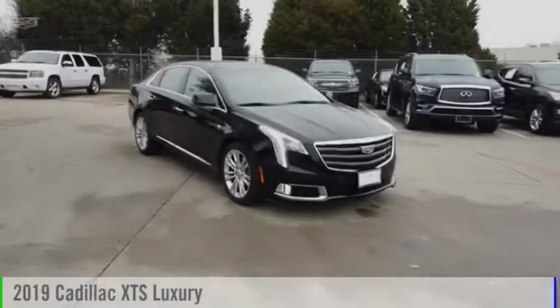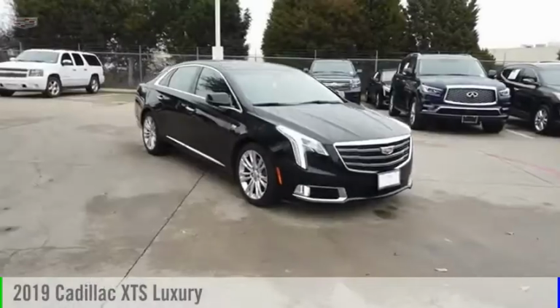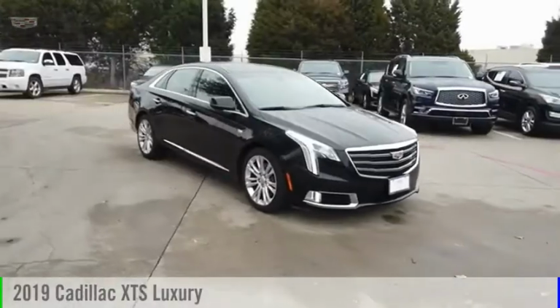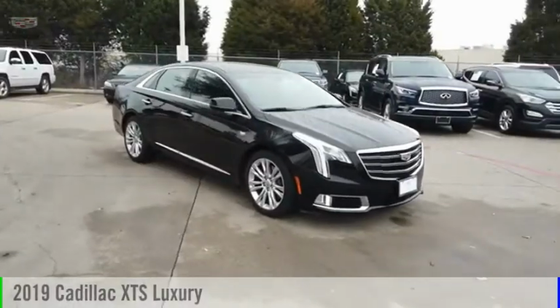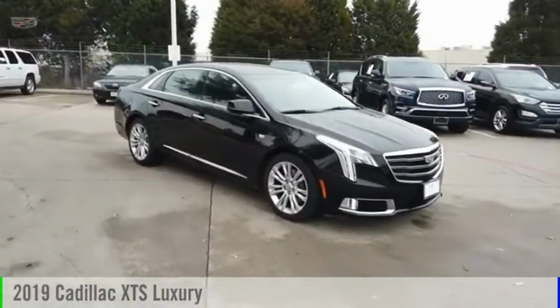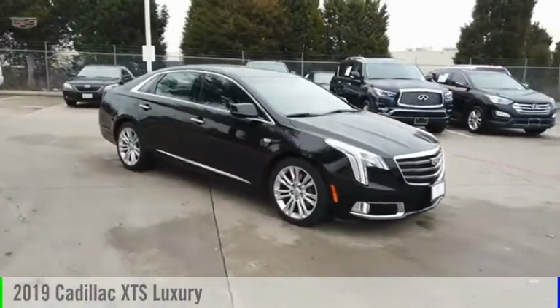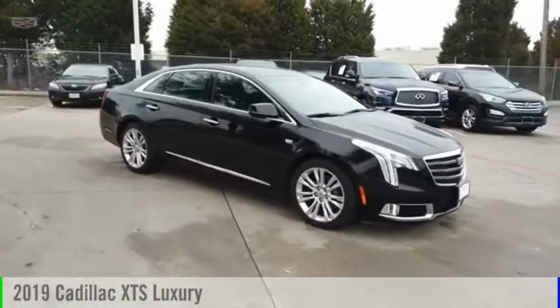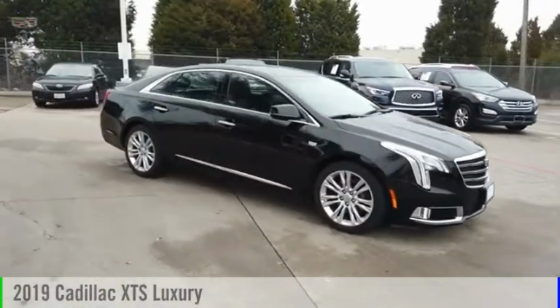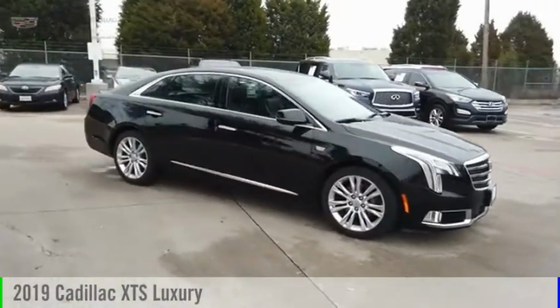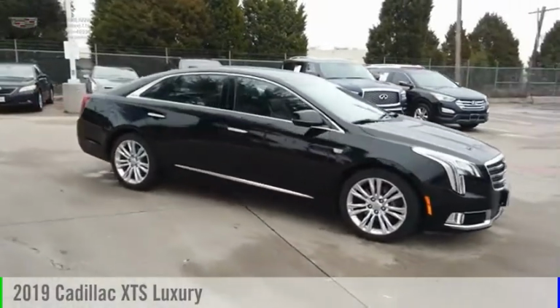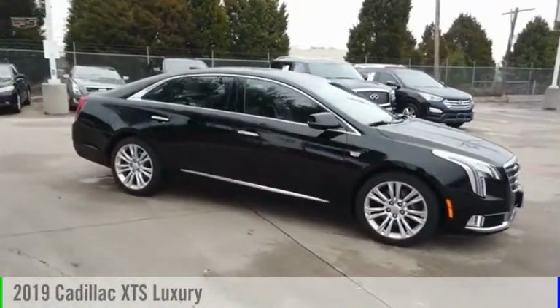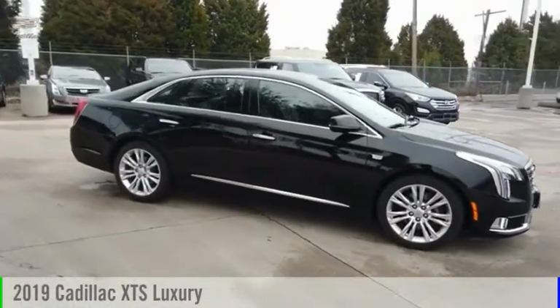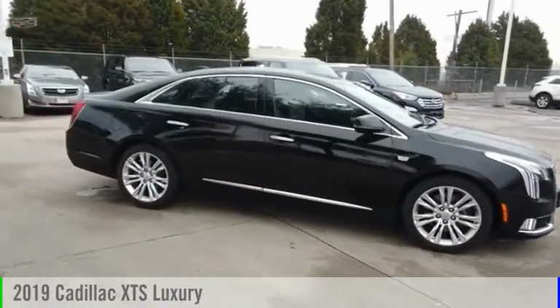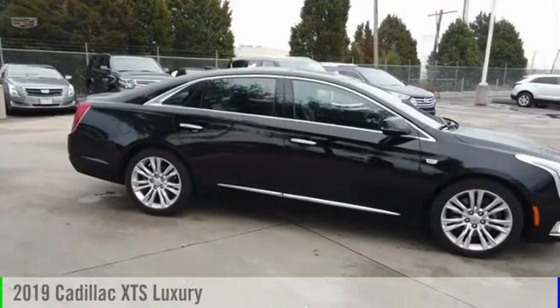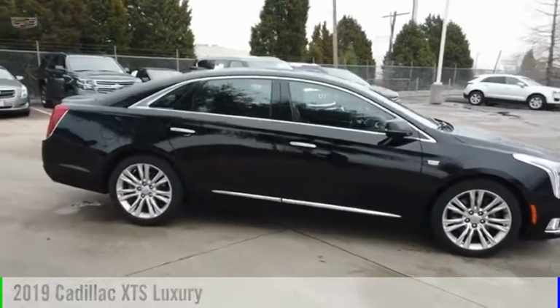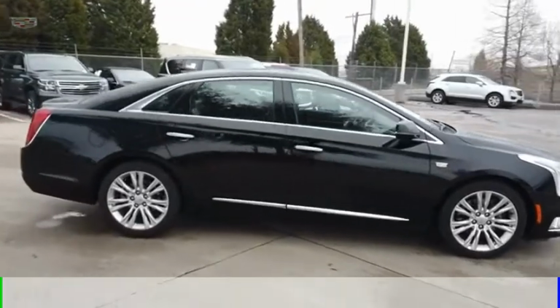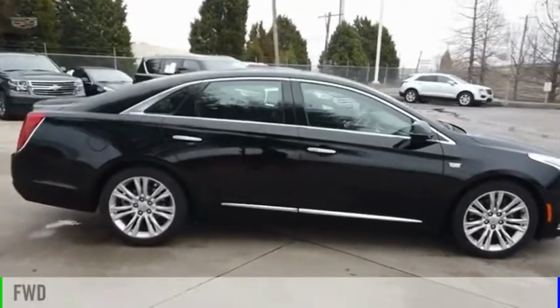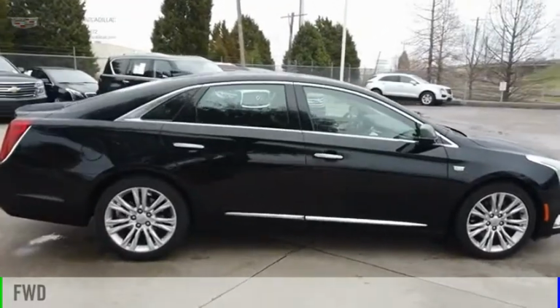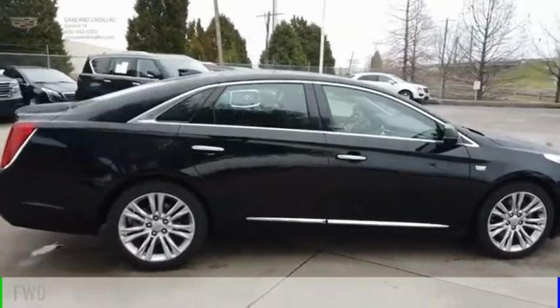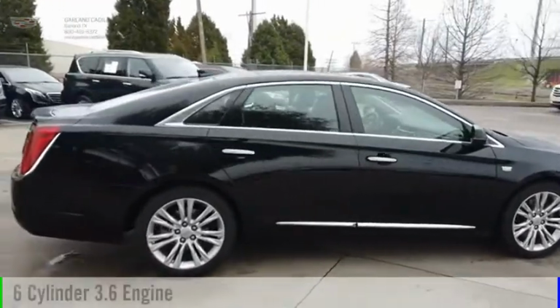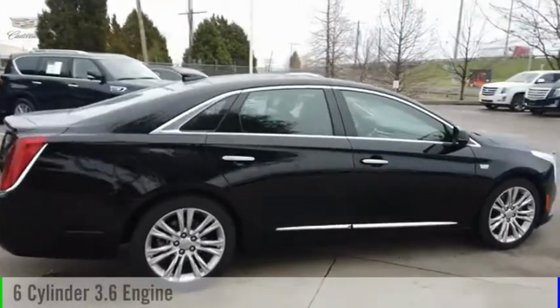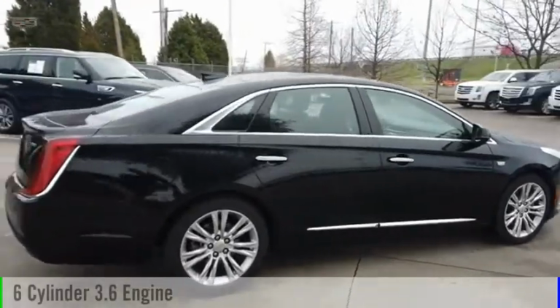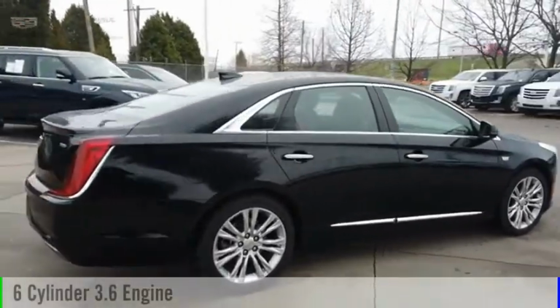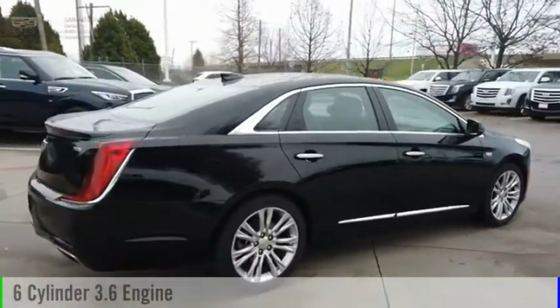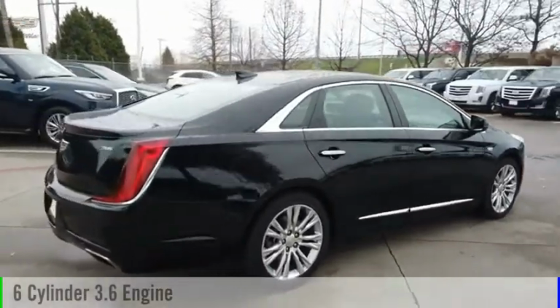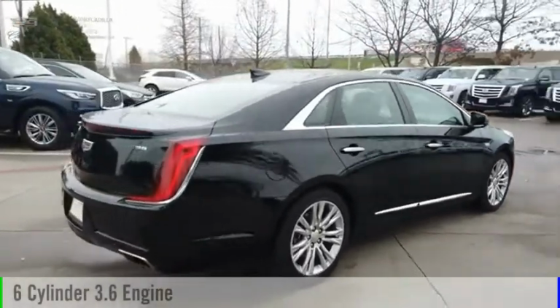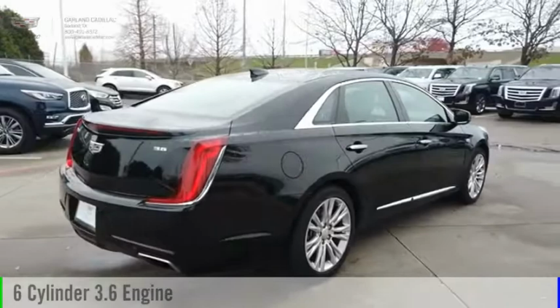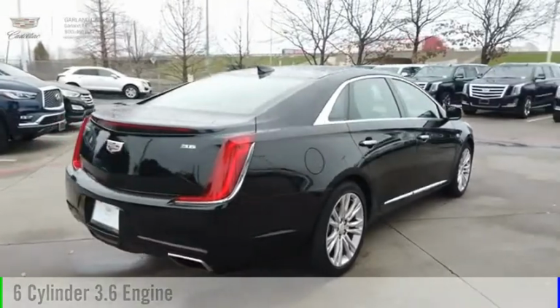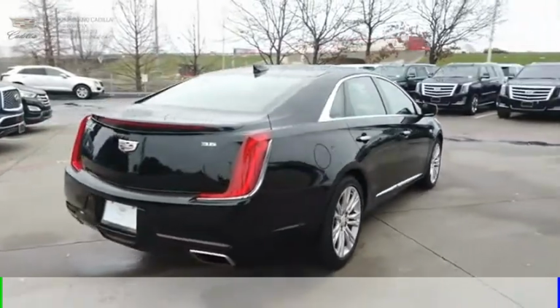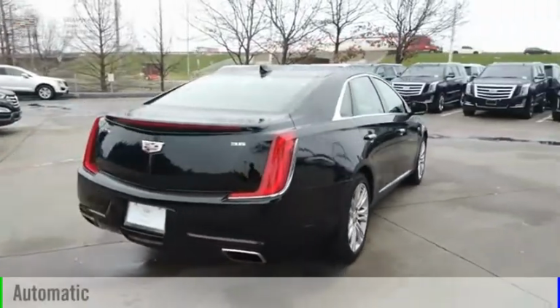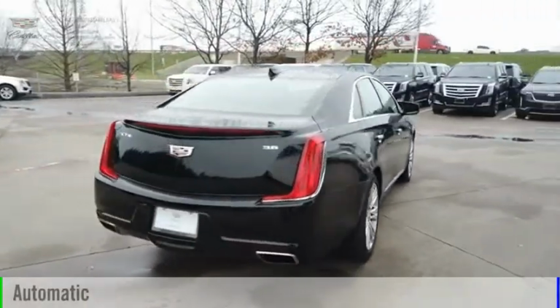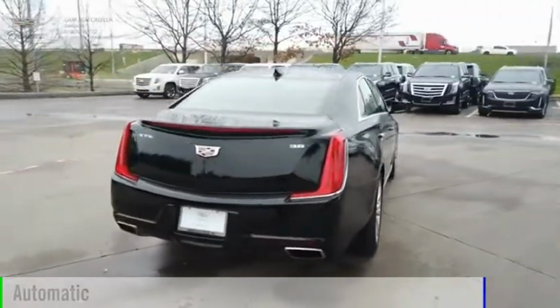You are going to love the 2019 XTS. This vehicle is powered by a front-wheel drive, 6-cylinder, 3.6-liter engine, and comes with an automatic transmission.